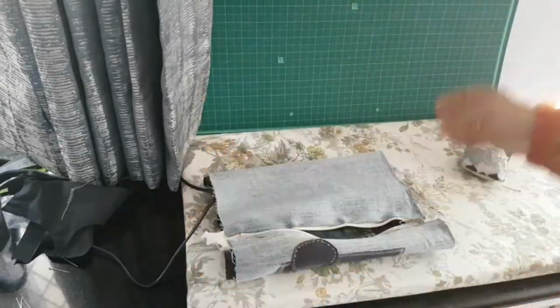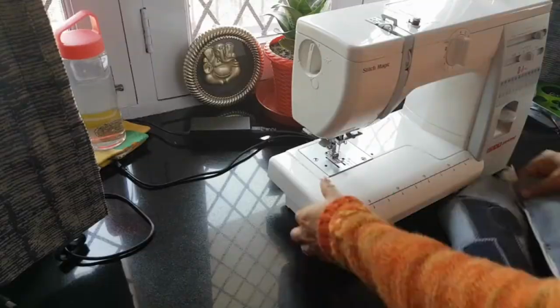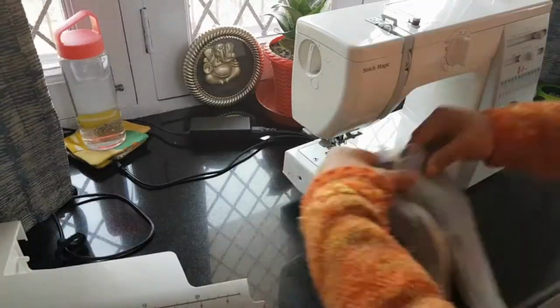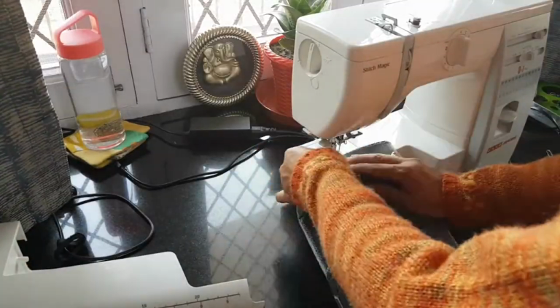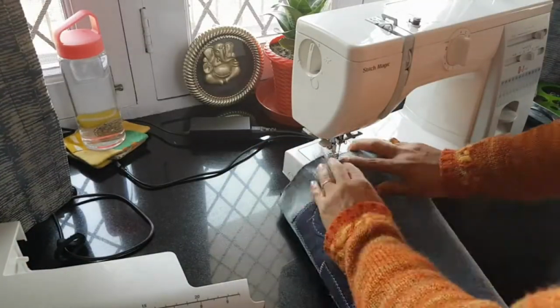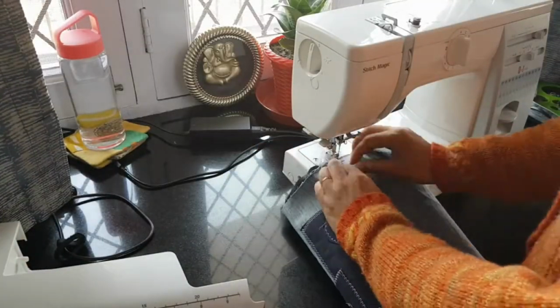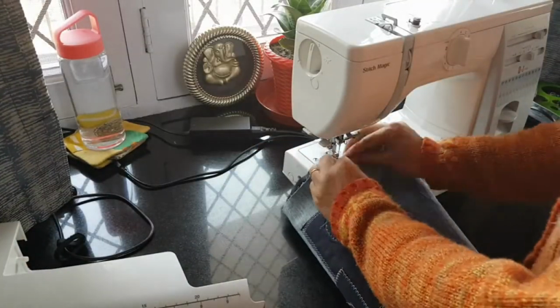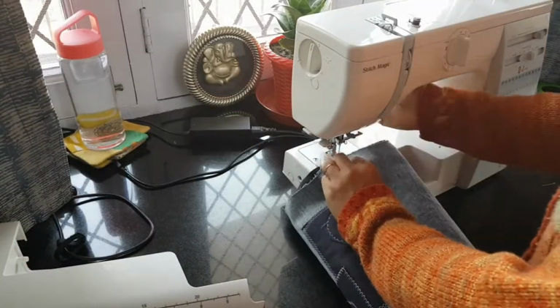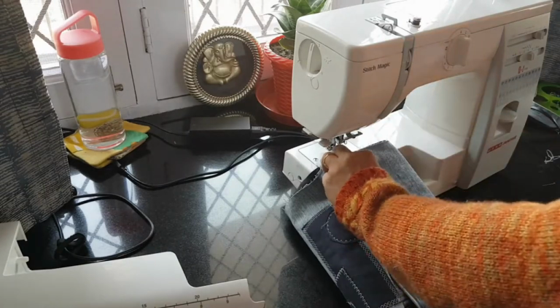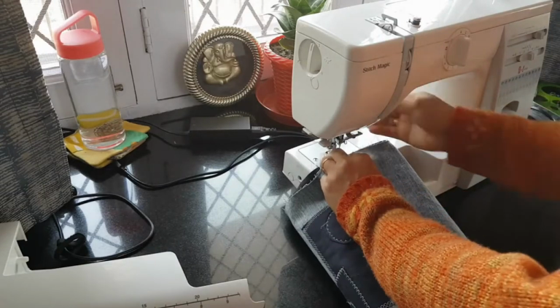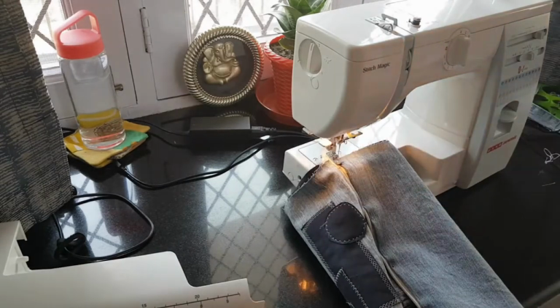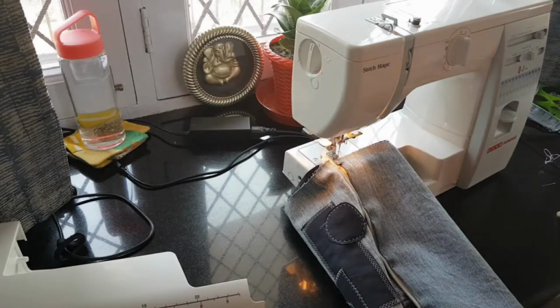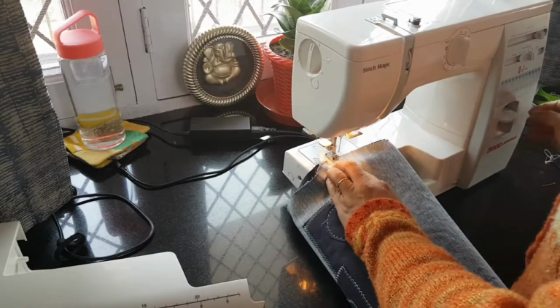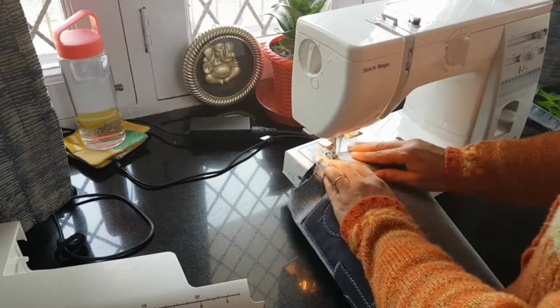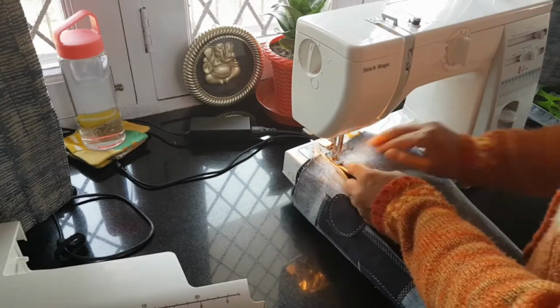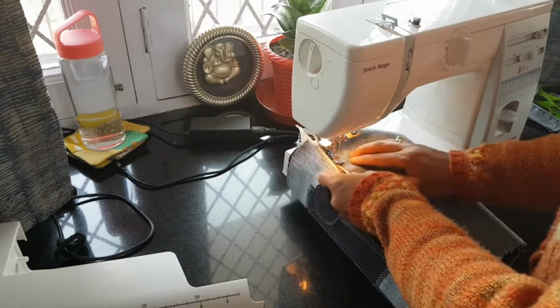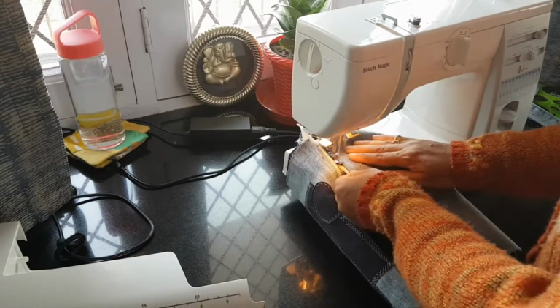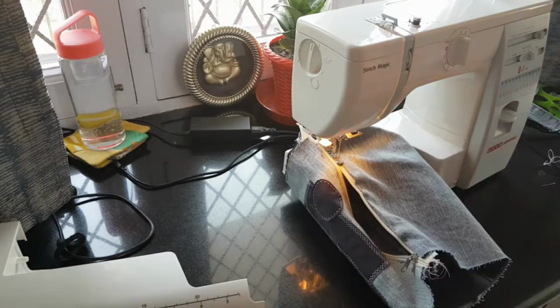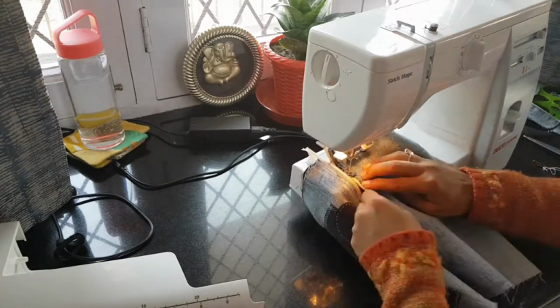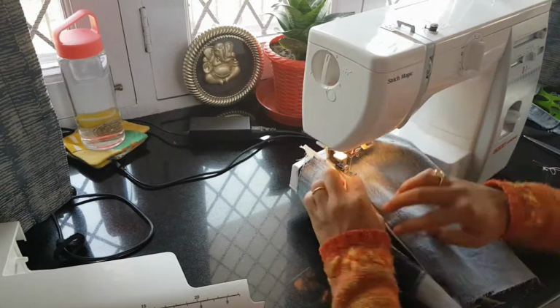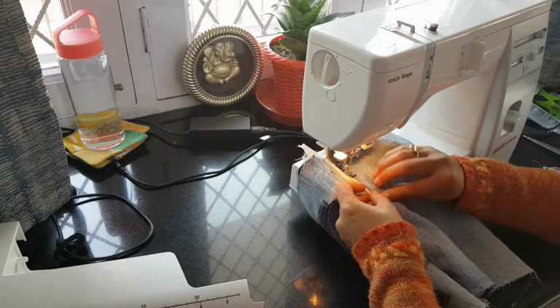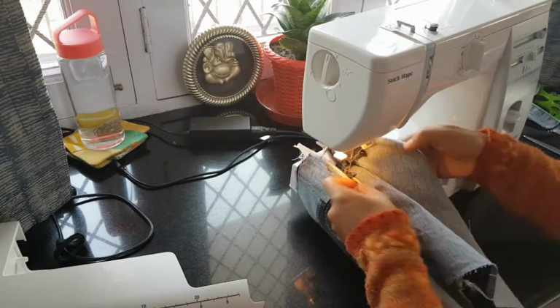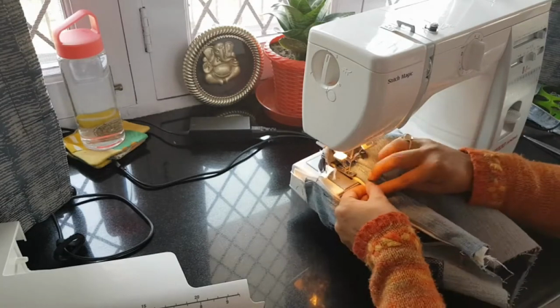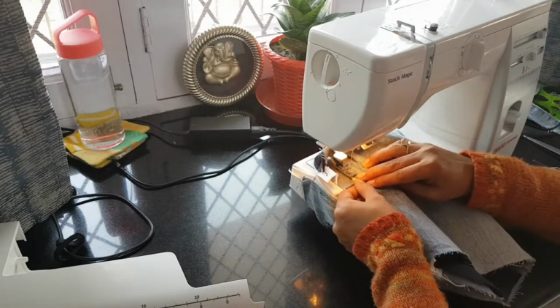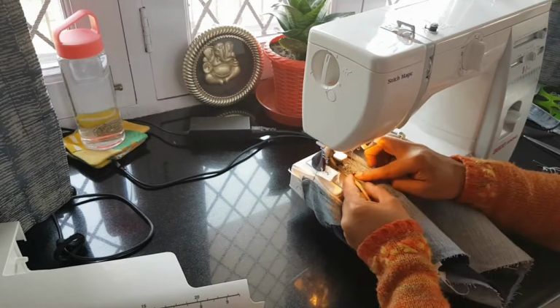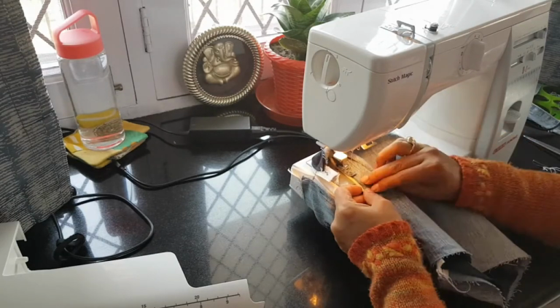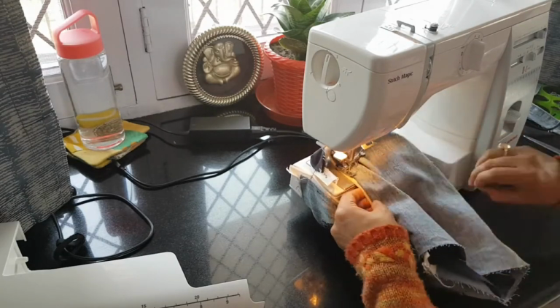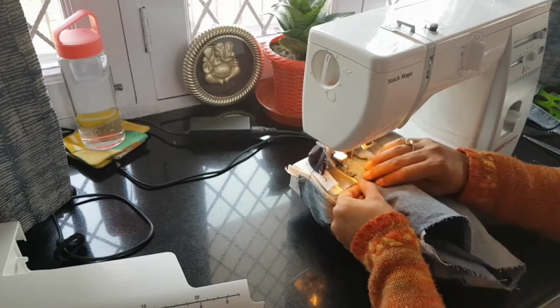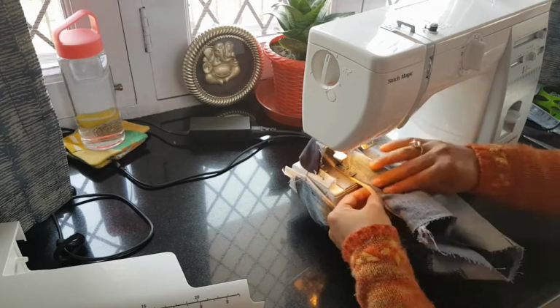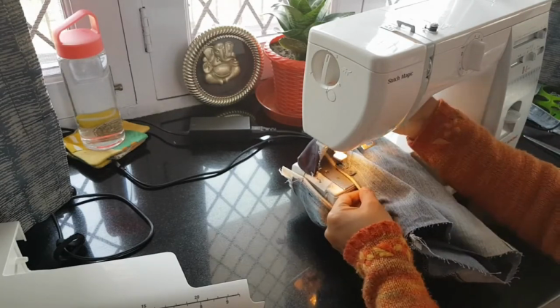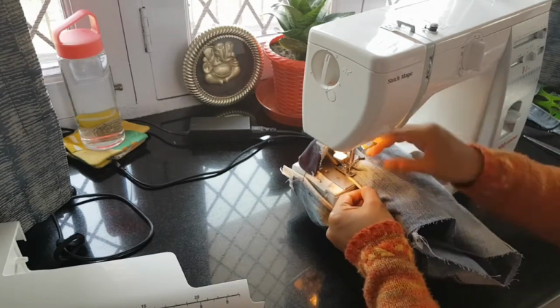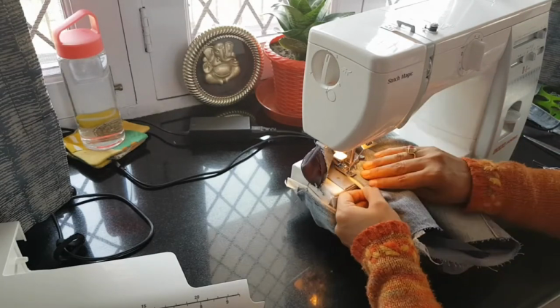Remove the extension table, and using the free arm I now stitch around the other edge, as there is a circular closing in the back because of a single piece of outer and inner body.